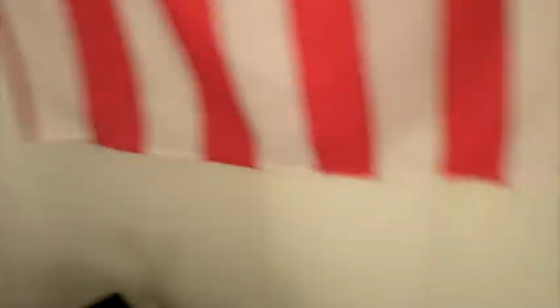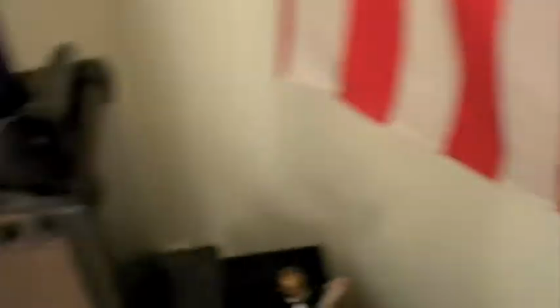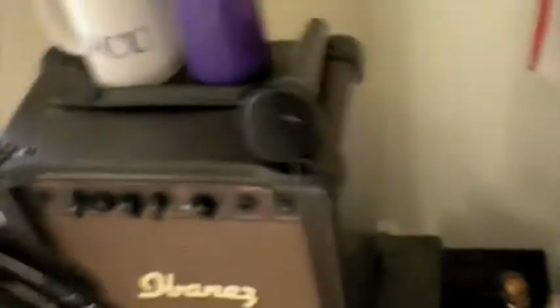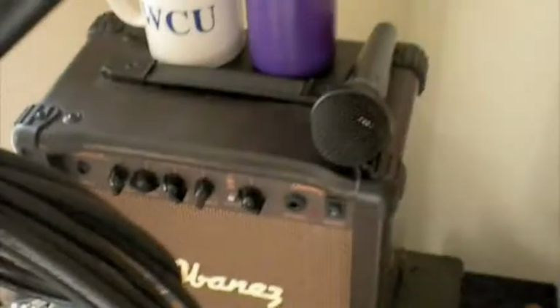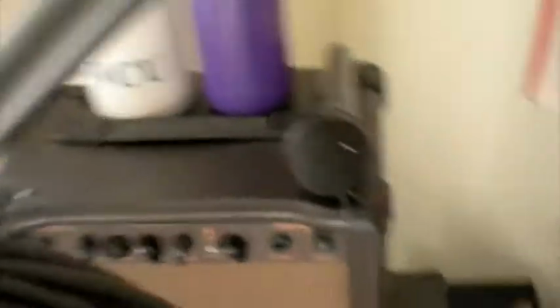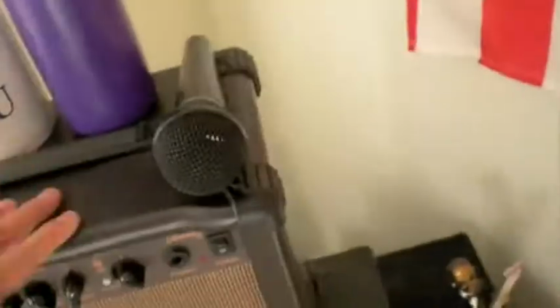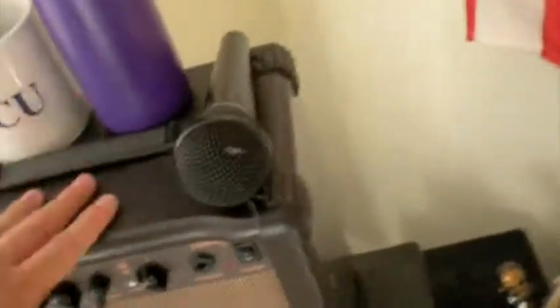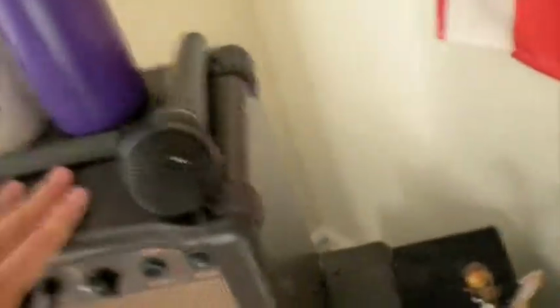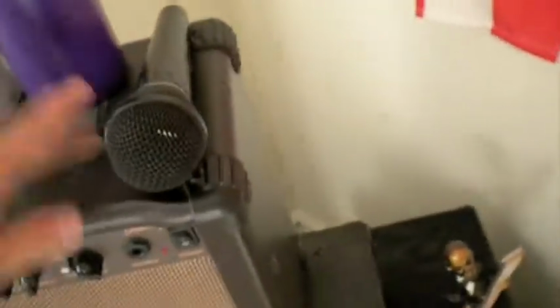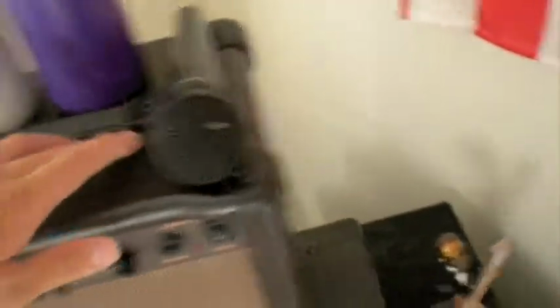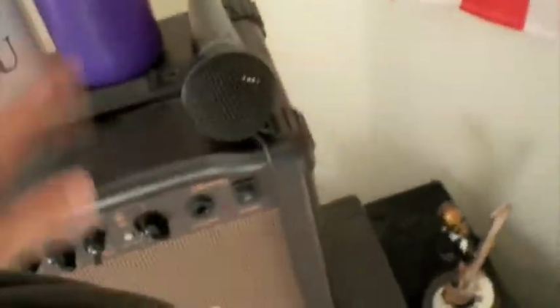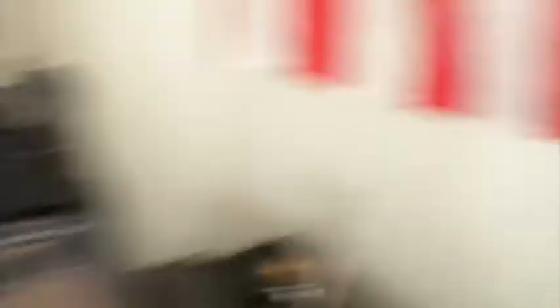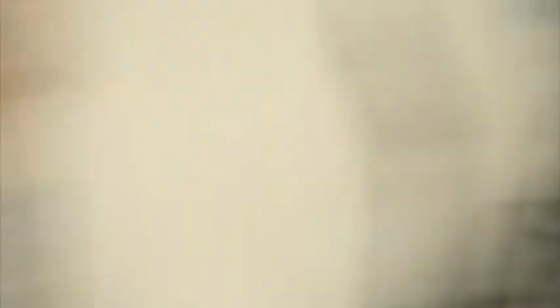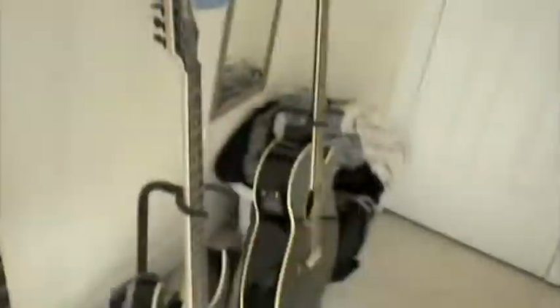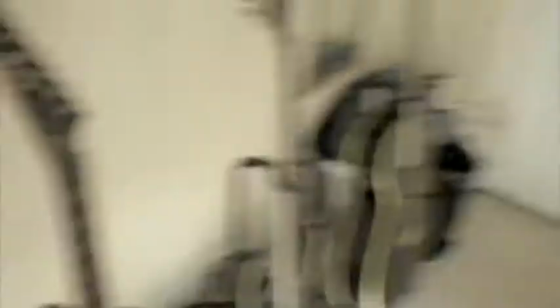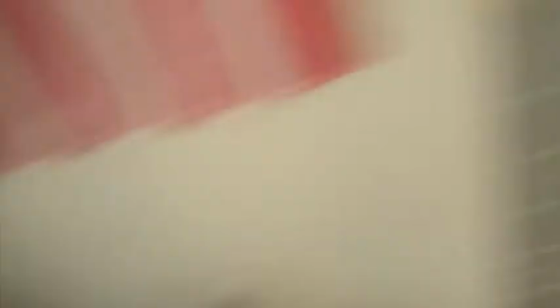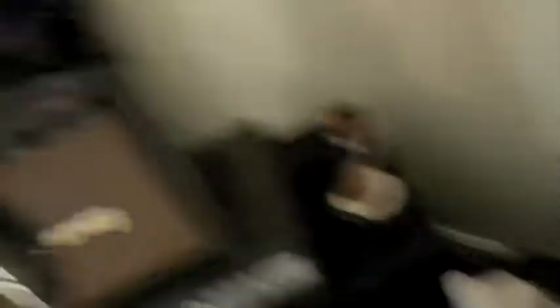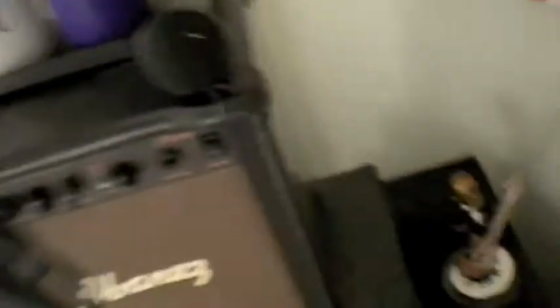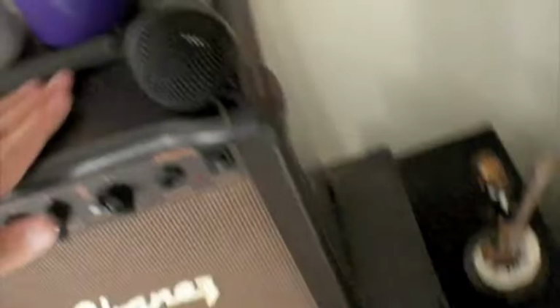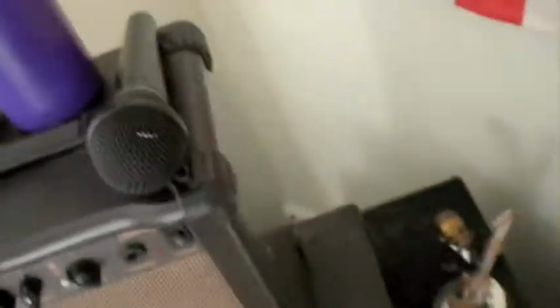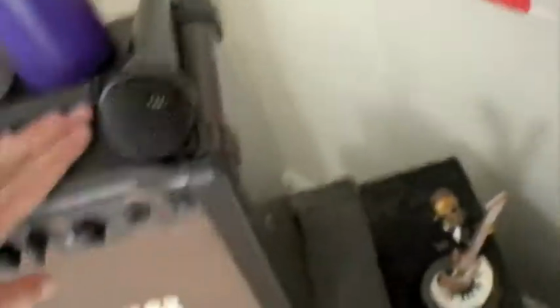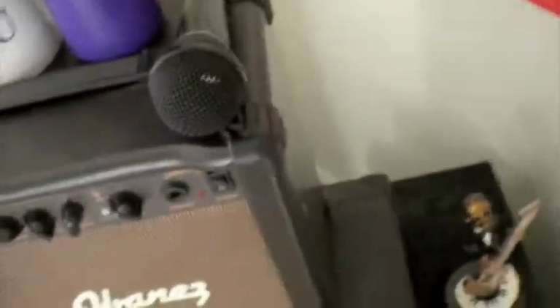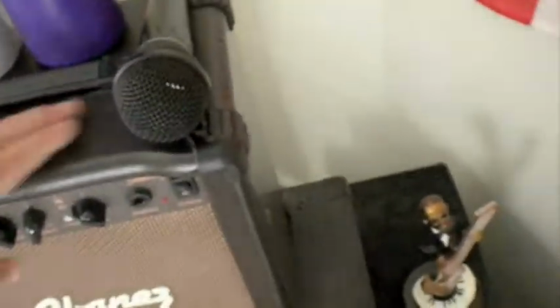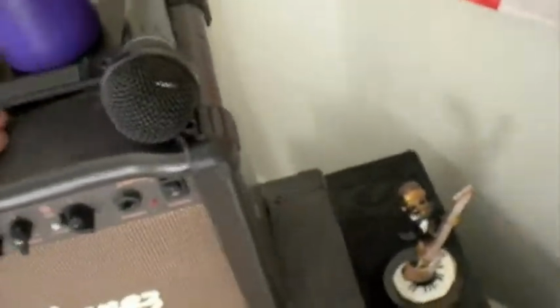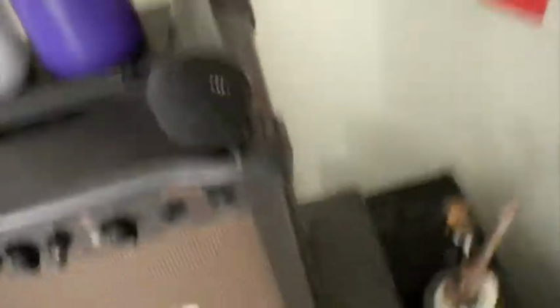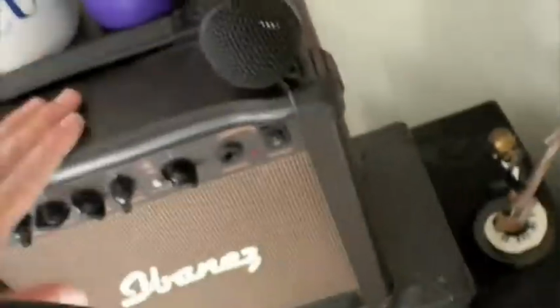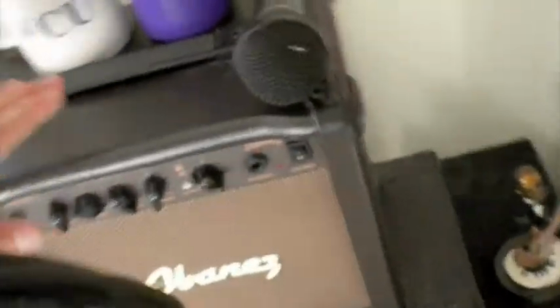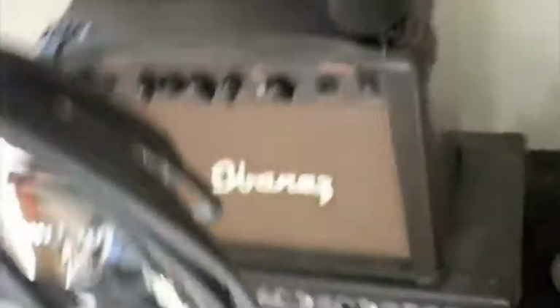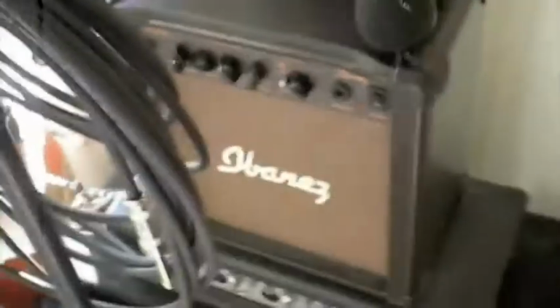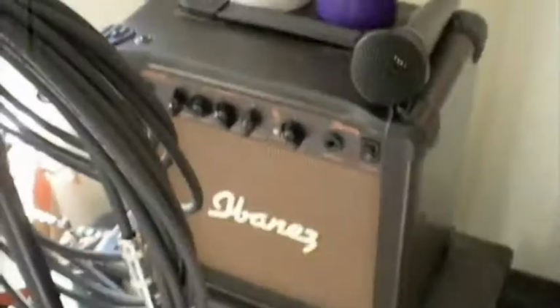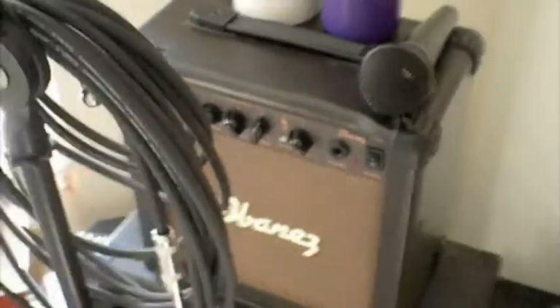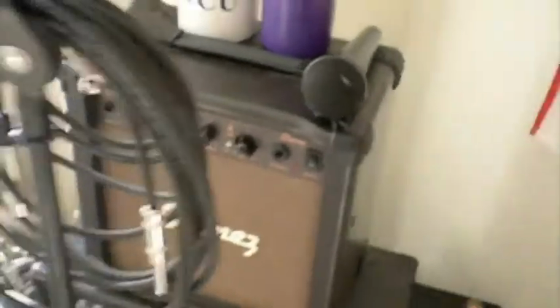Over here we'll start off with my little Ibanez amp — a little 15-watt thing, which I got with the acoustic guitar. It's nice for on-the-go. Obviously it's not that powerful or anything, but it does its job.